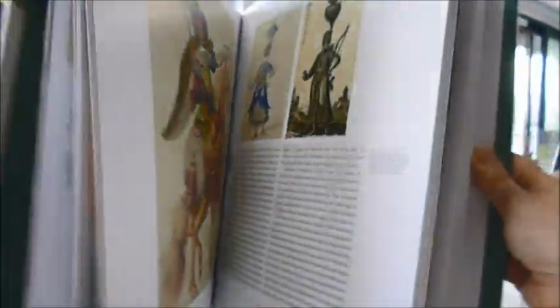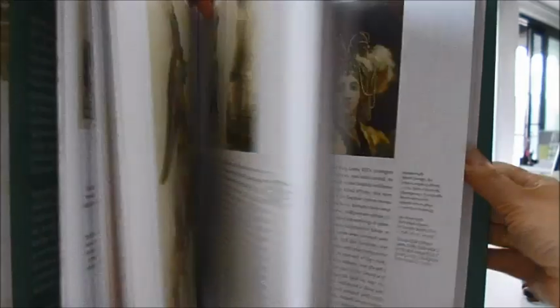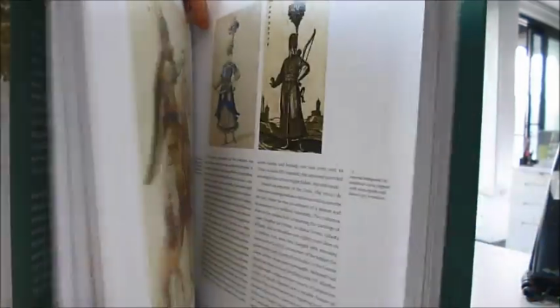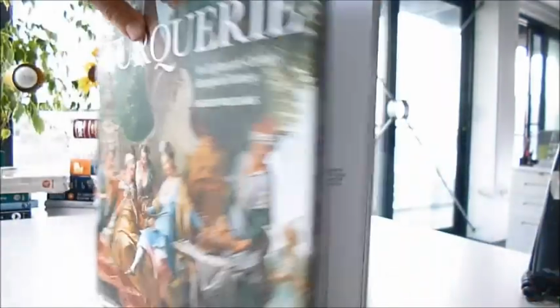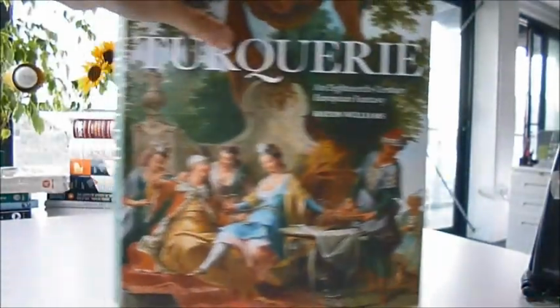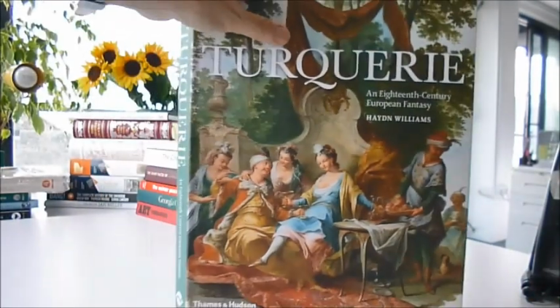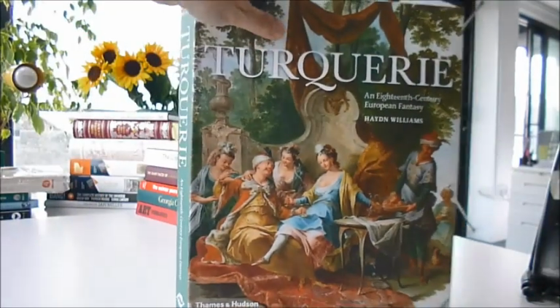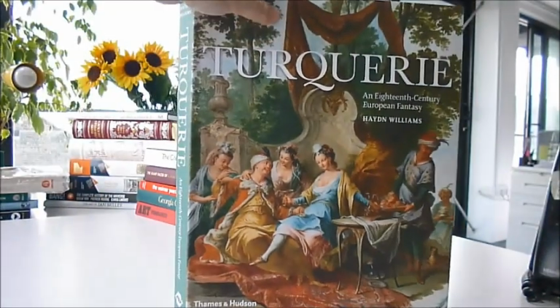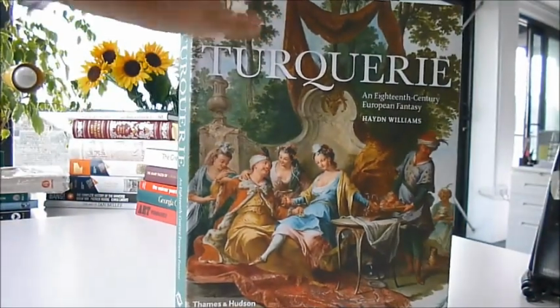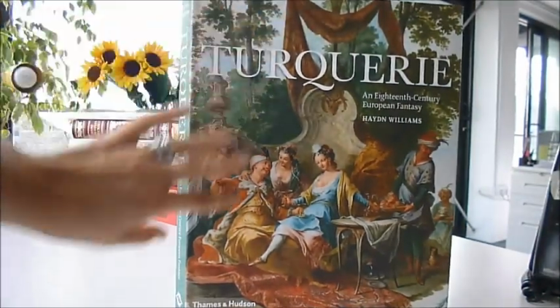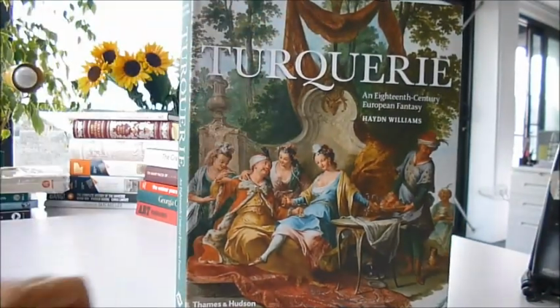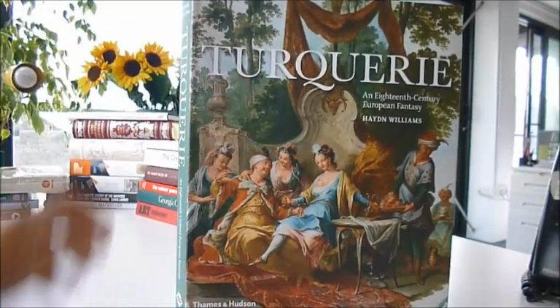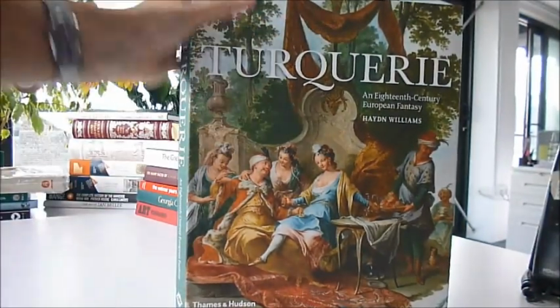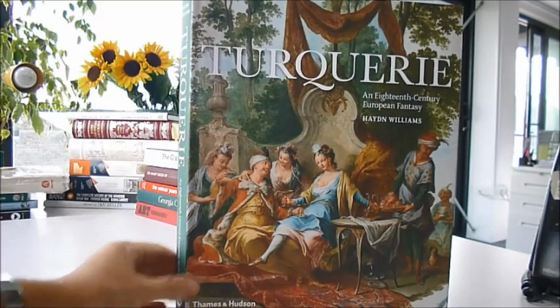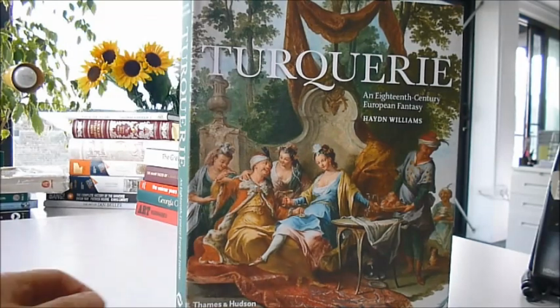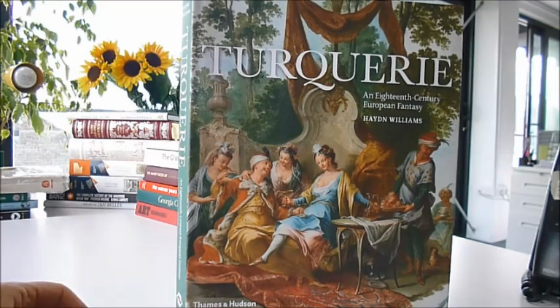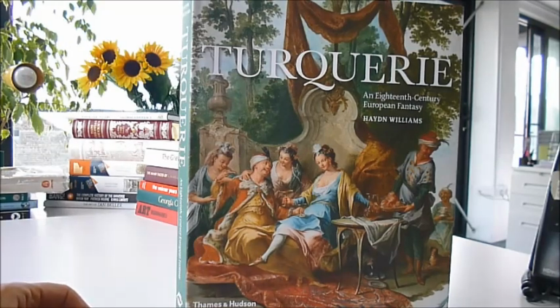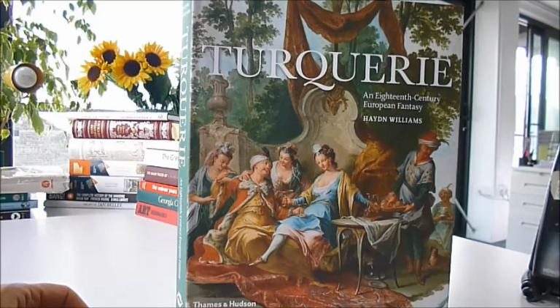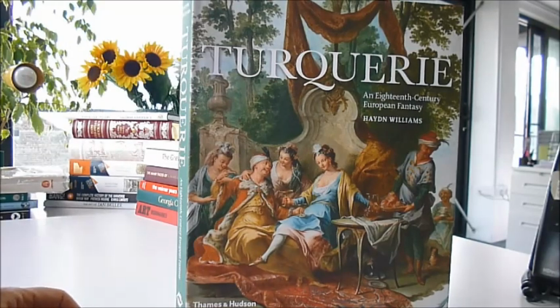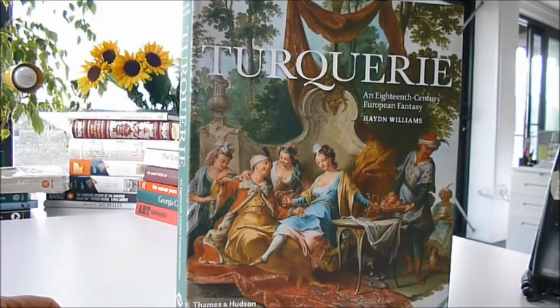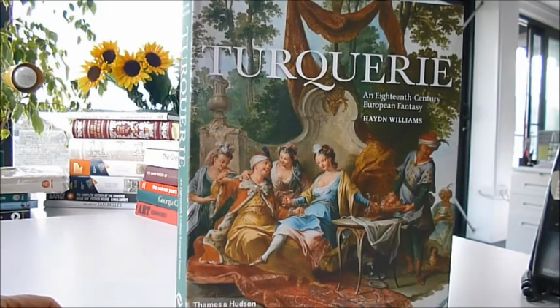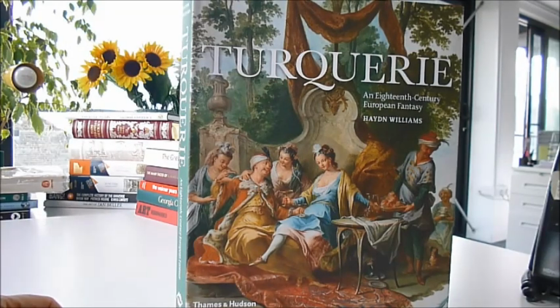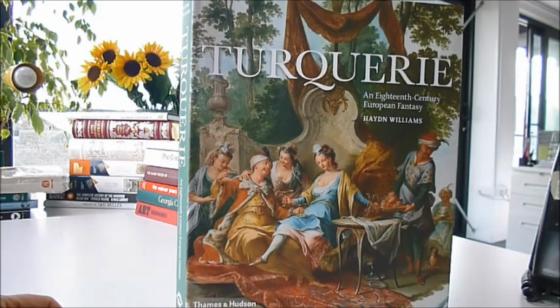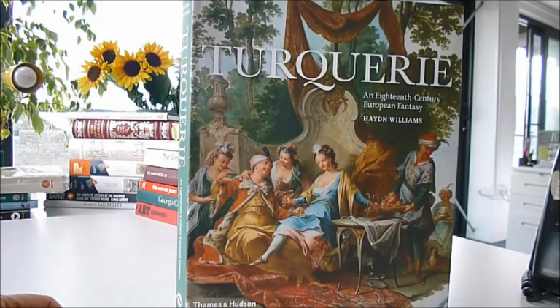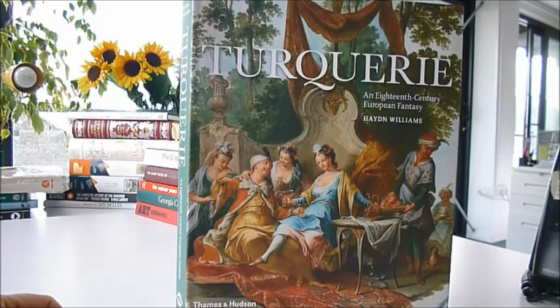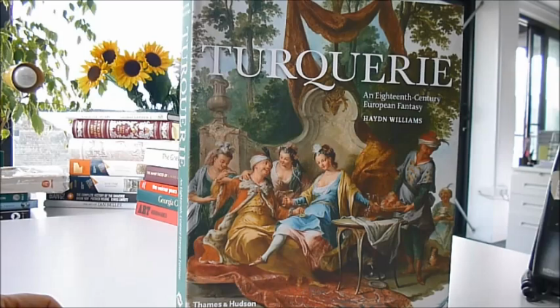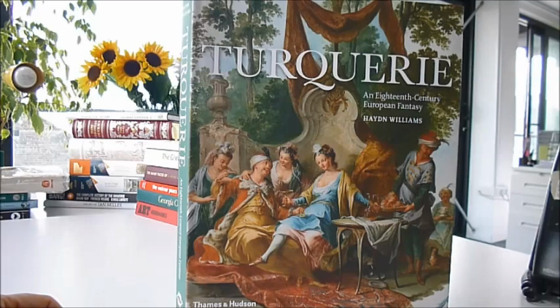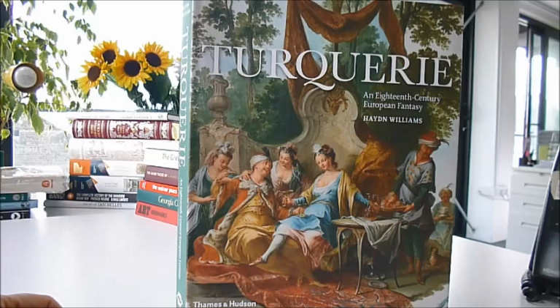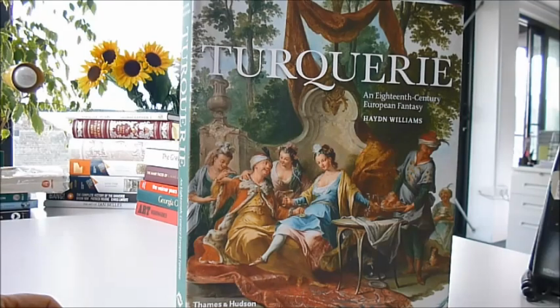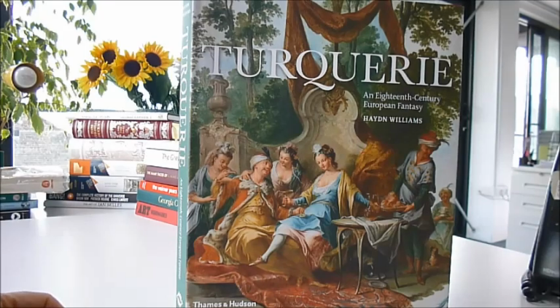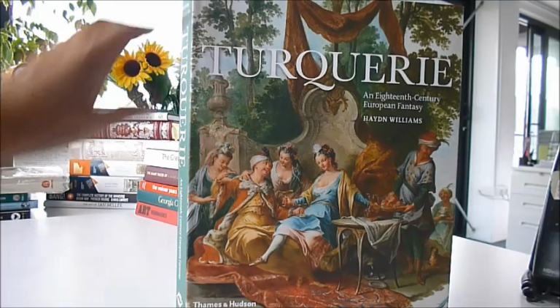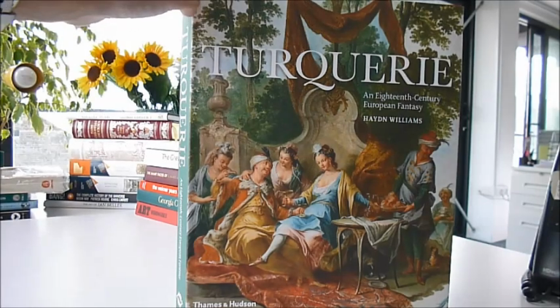The fad and the fashion was captured in these glorious artworks. This huge, sumptuous volume is published at $65 through bibliophilebooks.com — Turquerie is just £30.